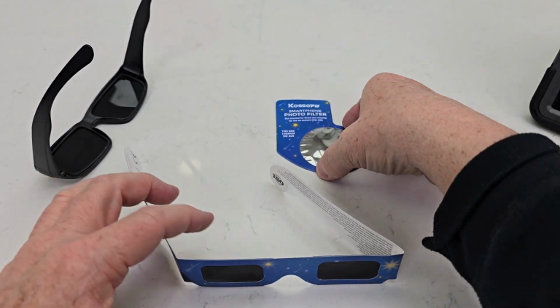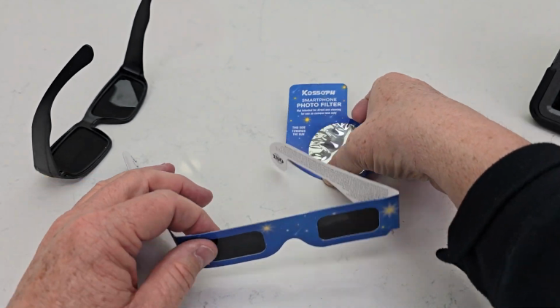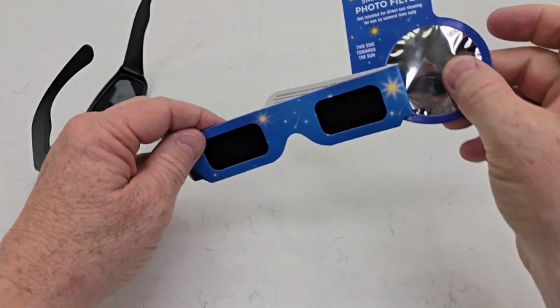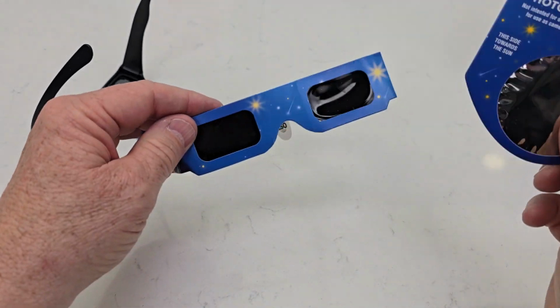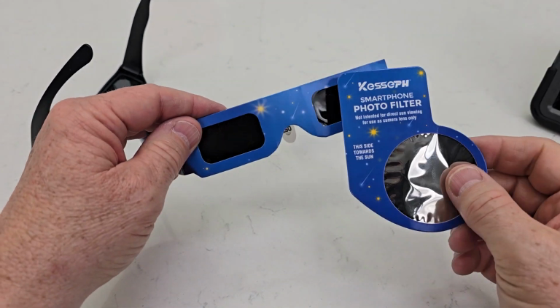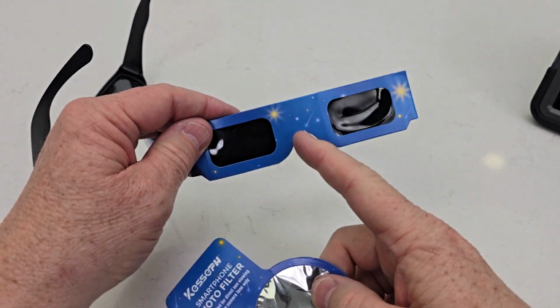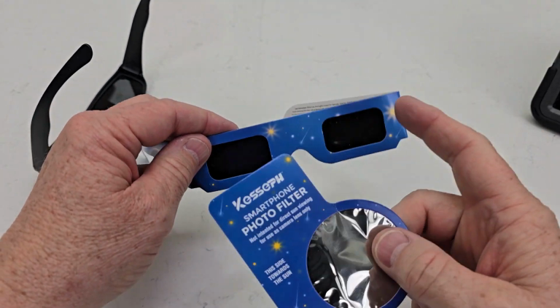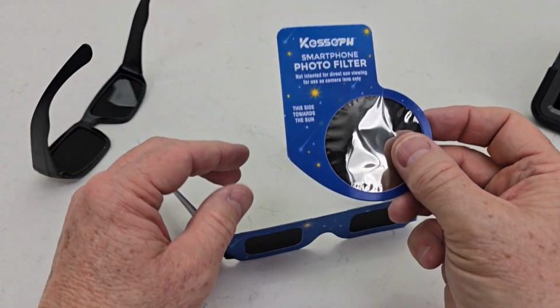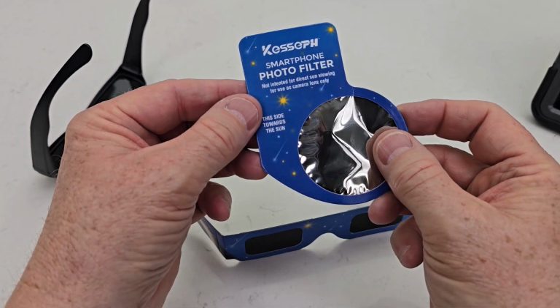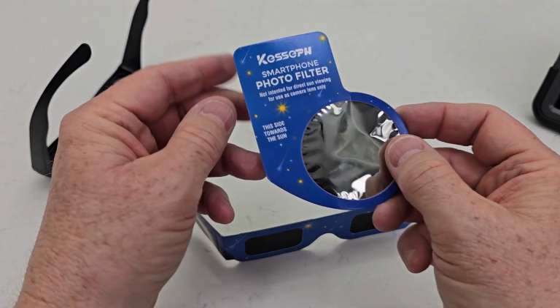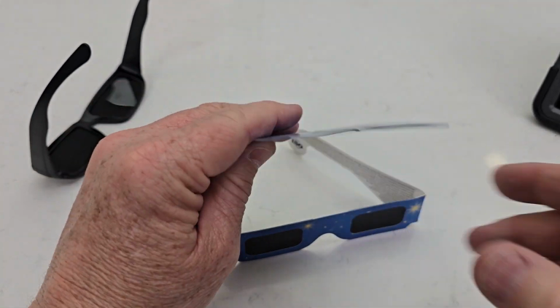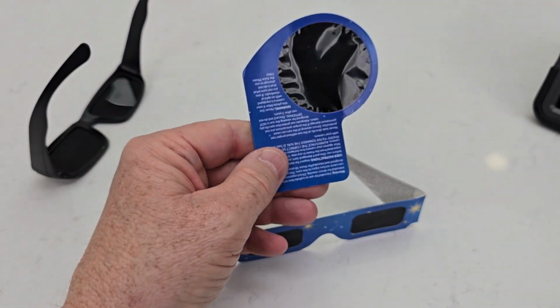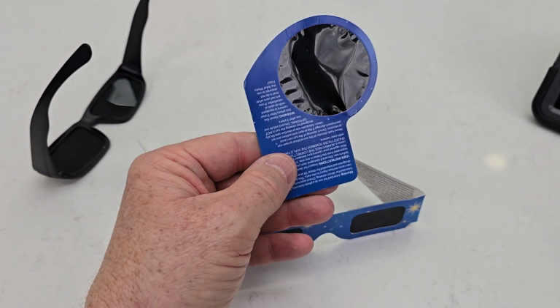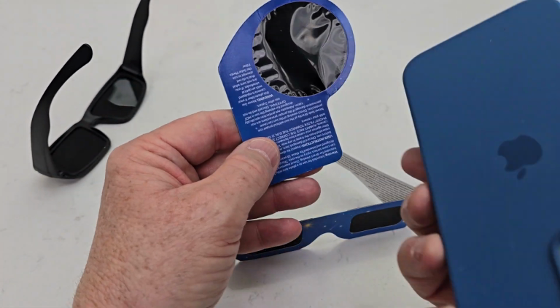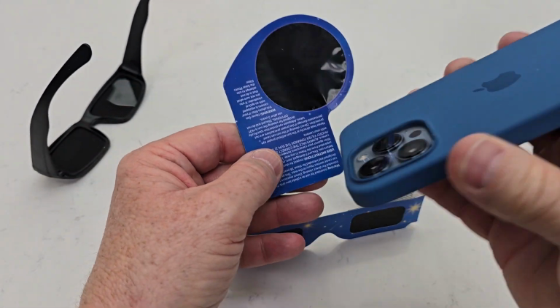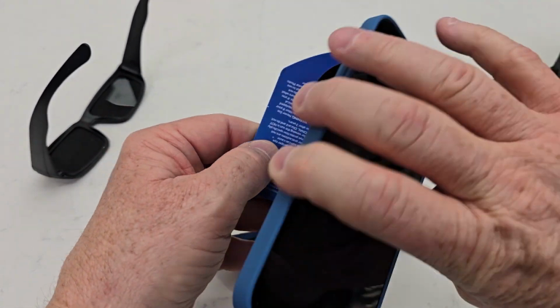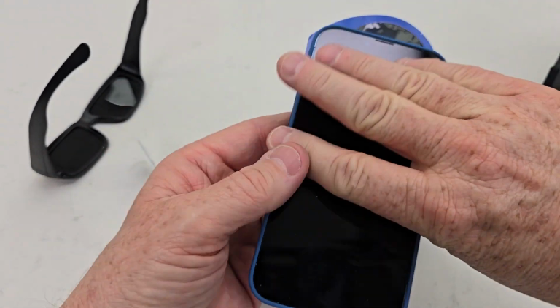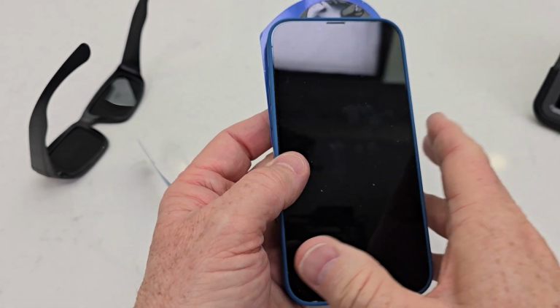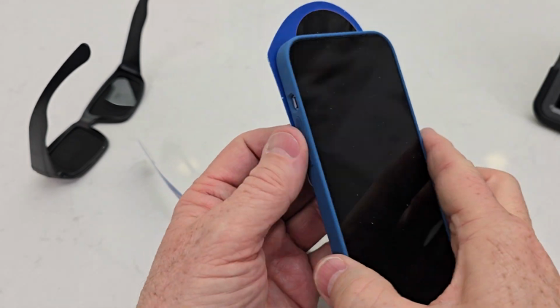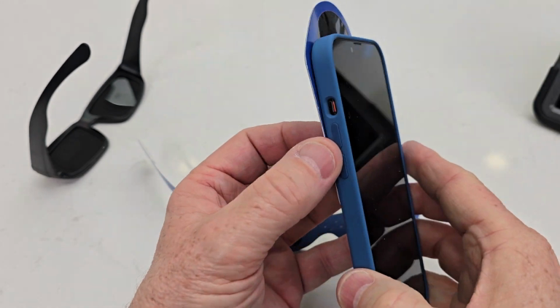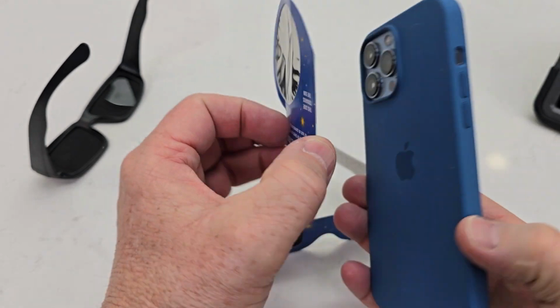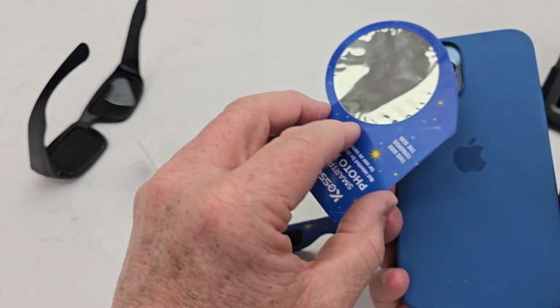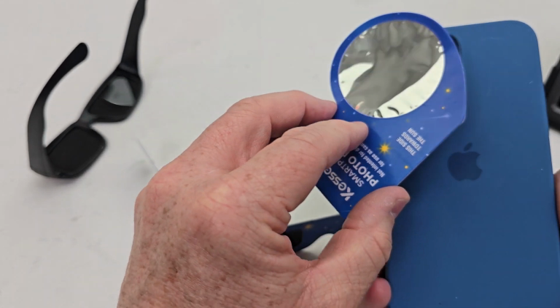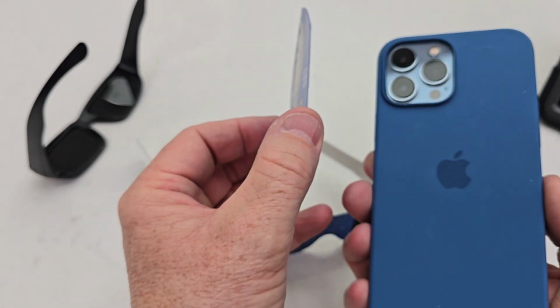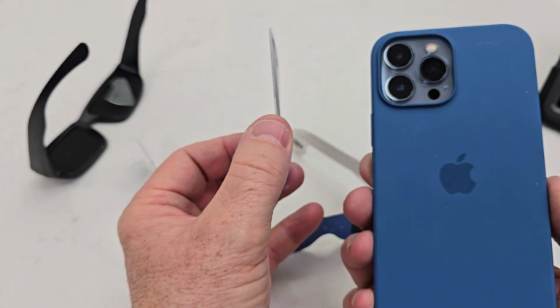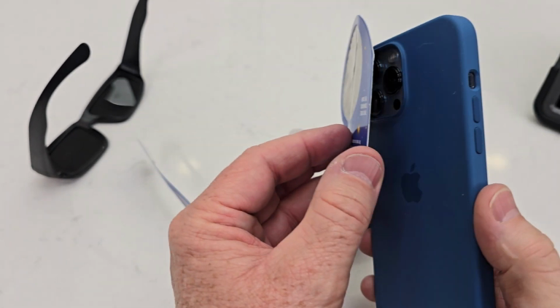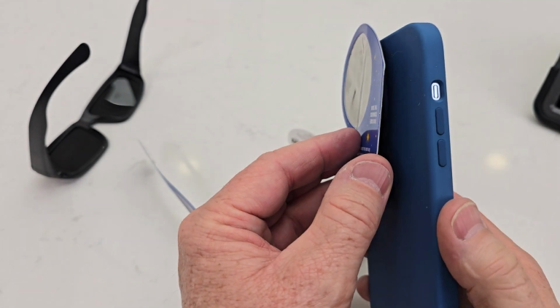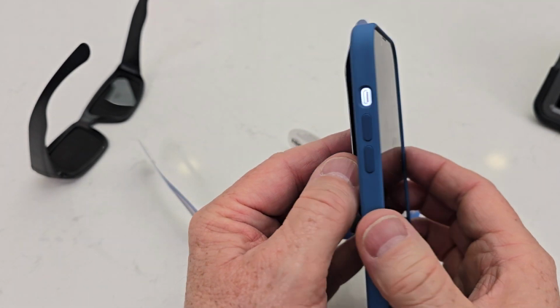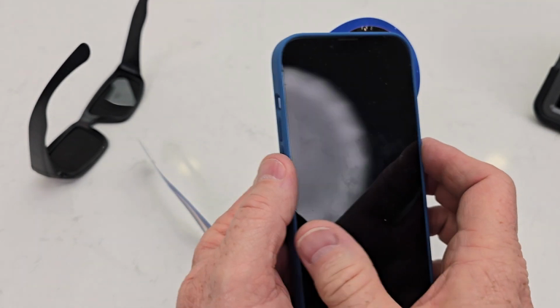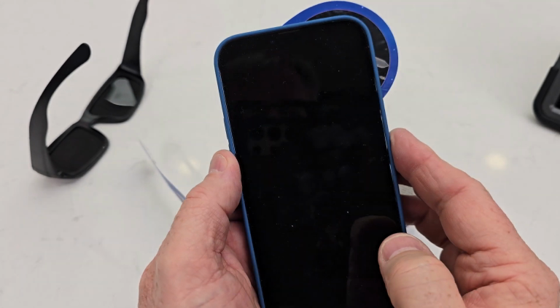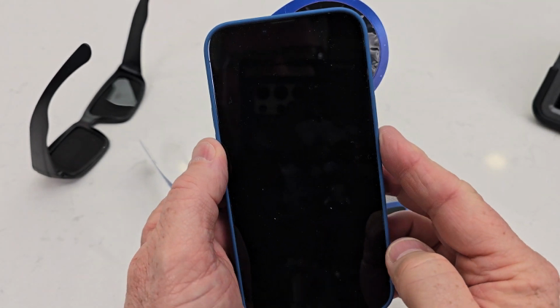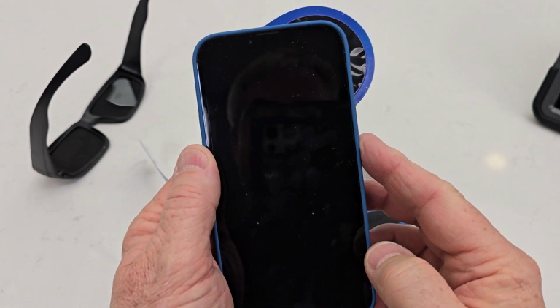But this one, also this blue one, comes with this that we can put over our smartphone. I really like this. I can put this over my lenses and I can take a picture of the solar eclipse.